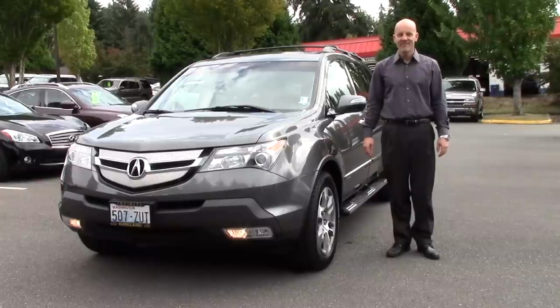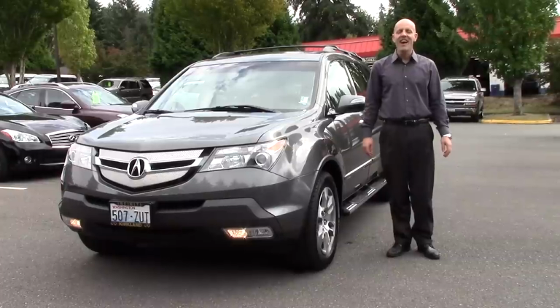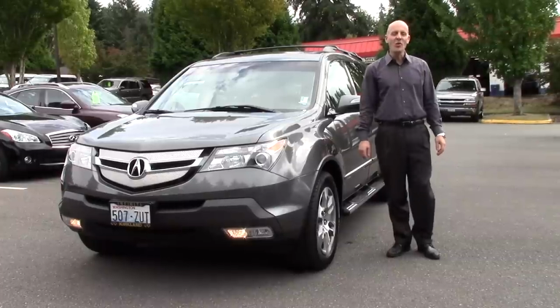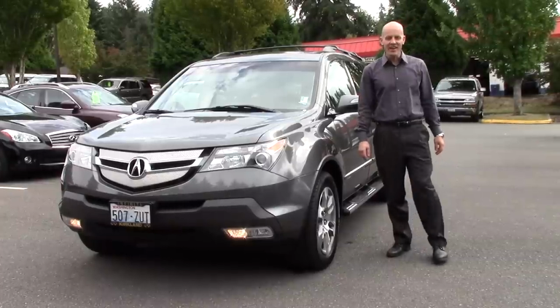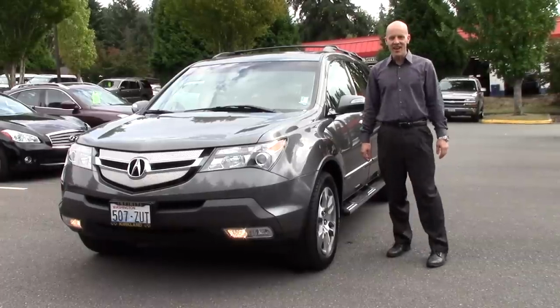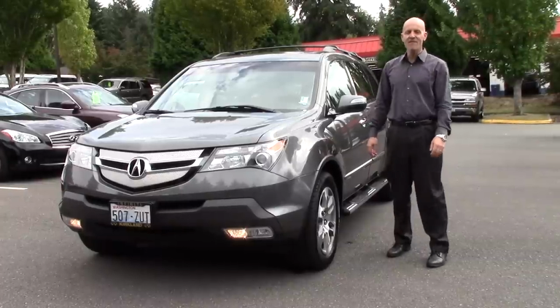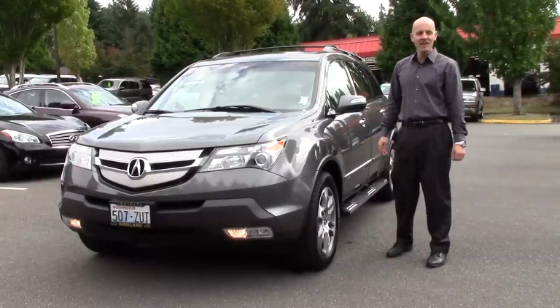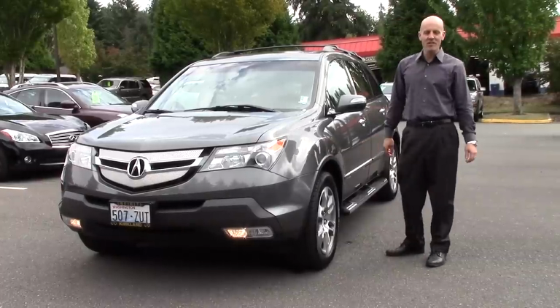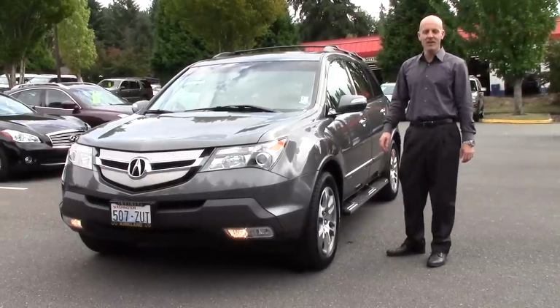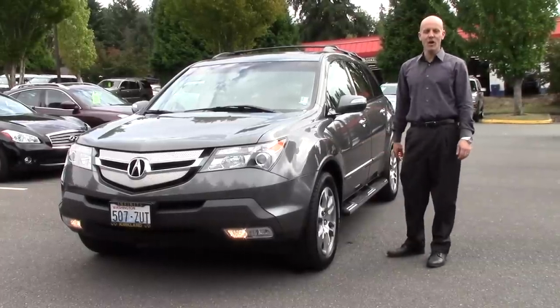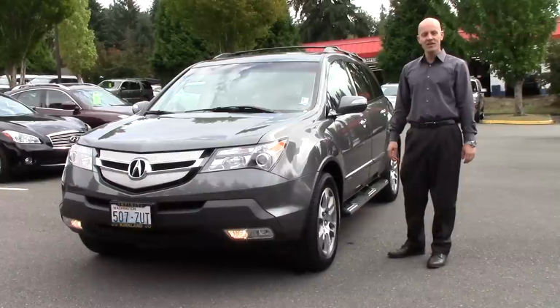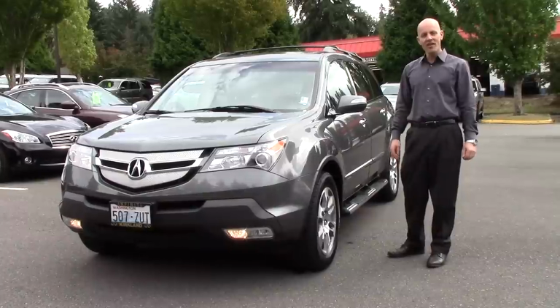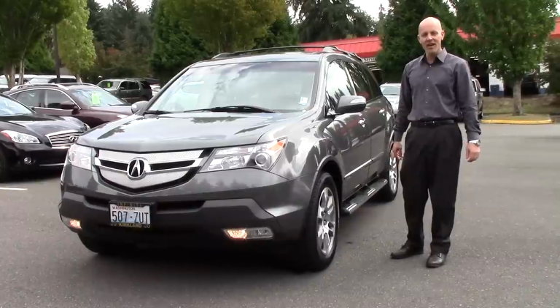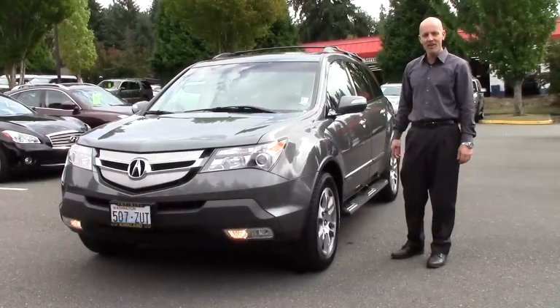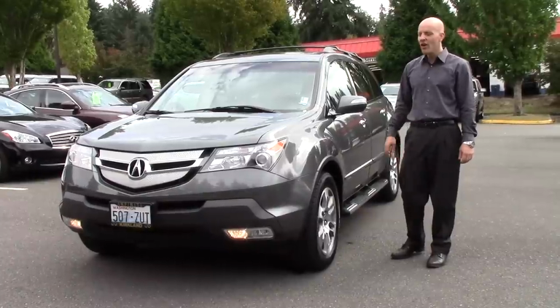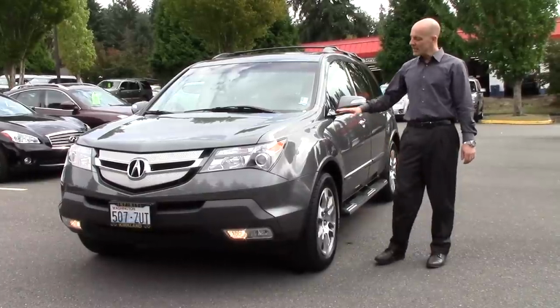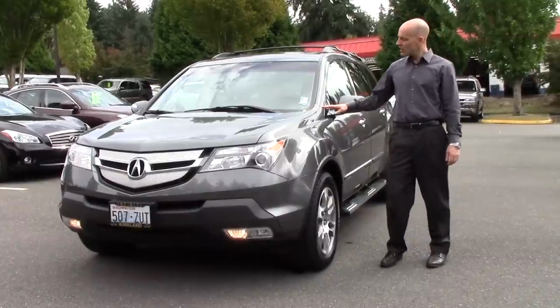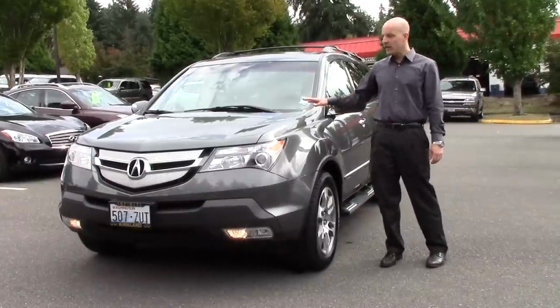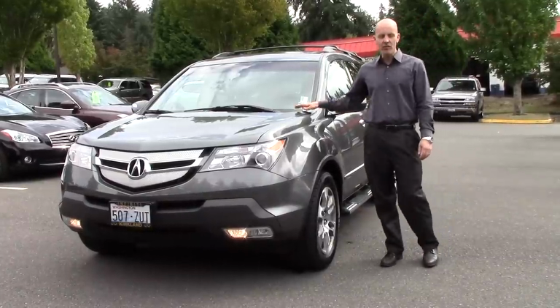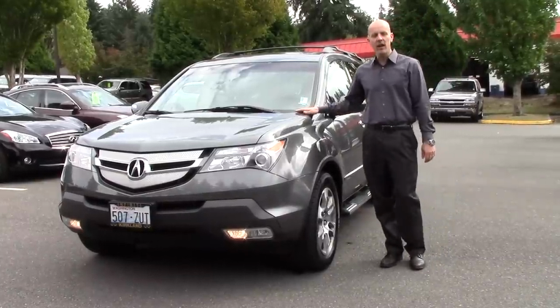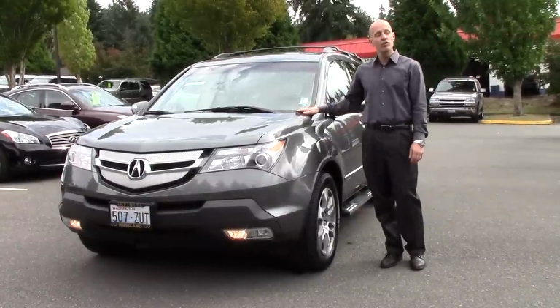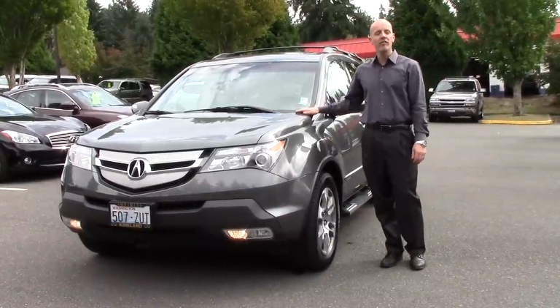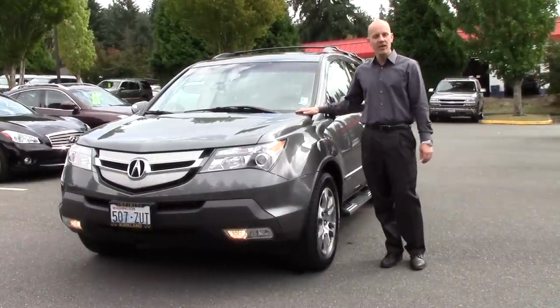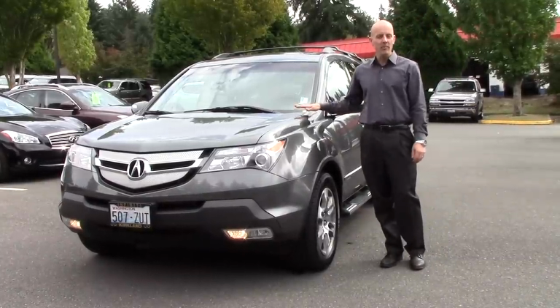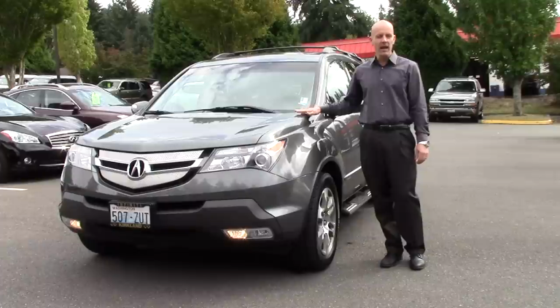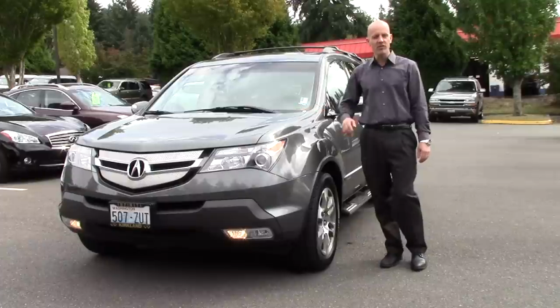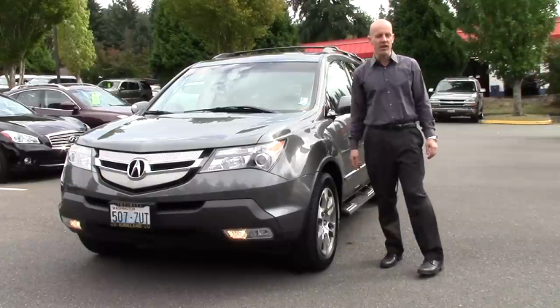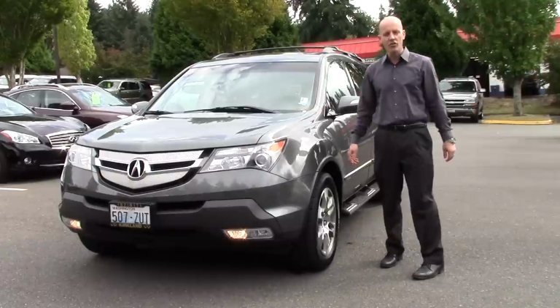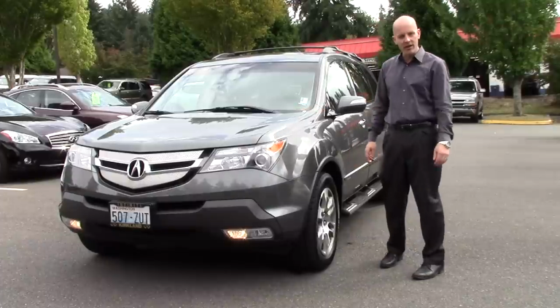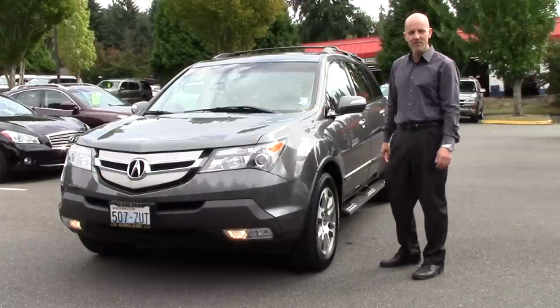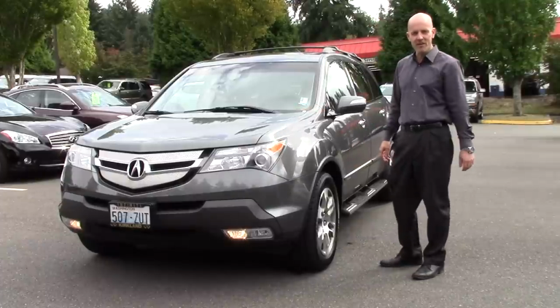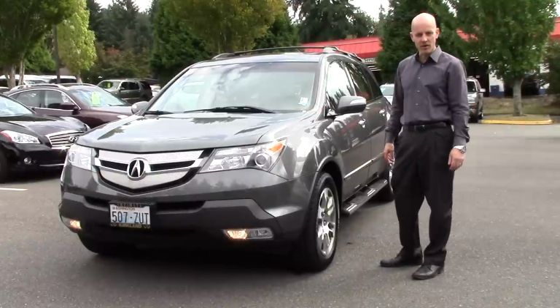Hey guys, Joe Tunney here at Infinity of Kirkland in Kirkland, Washington, just outside of Seattle.